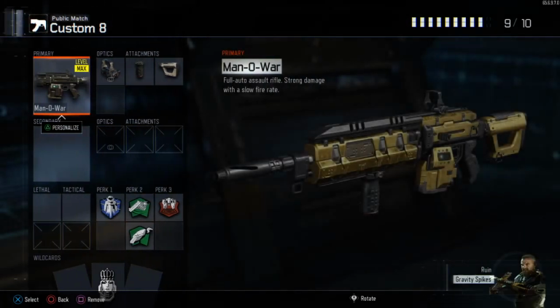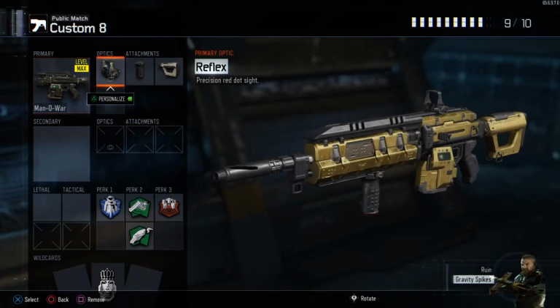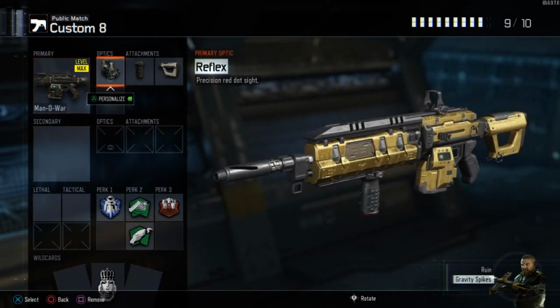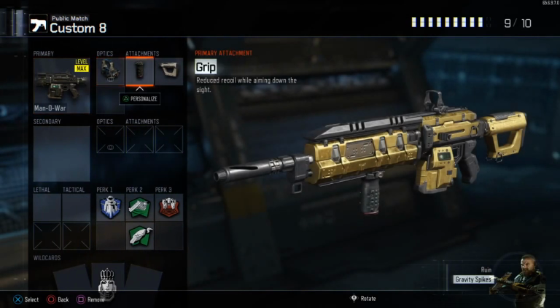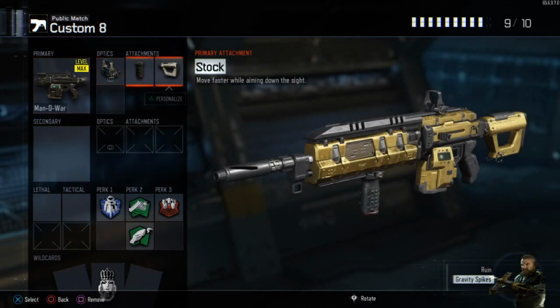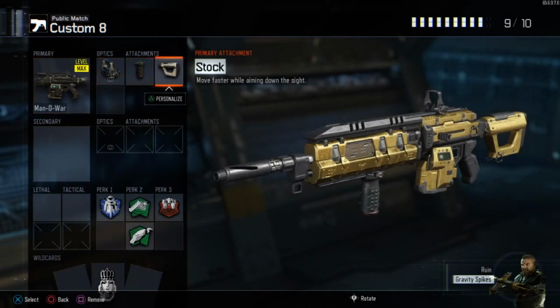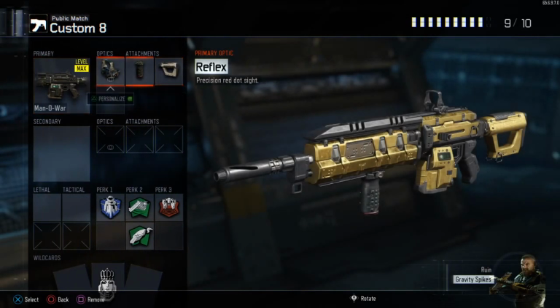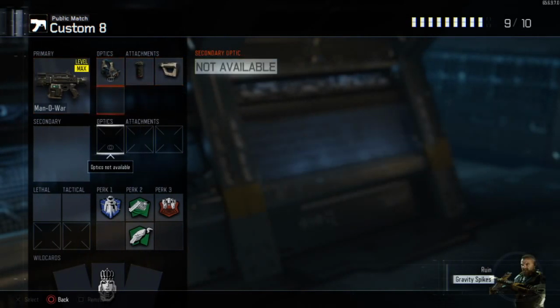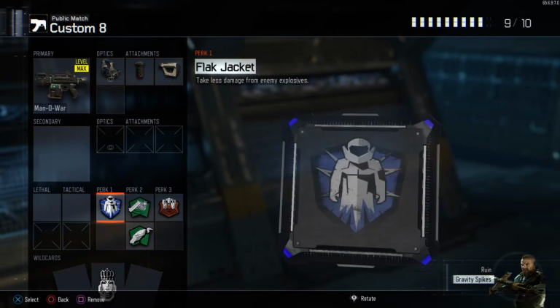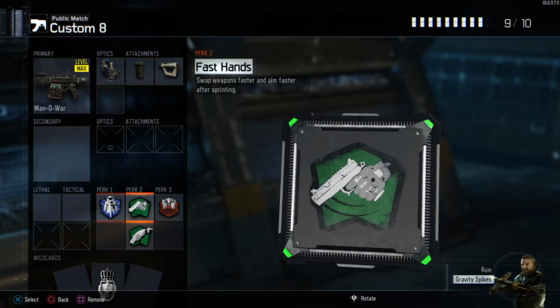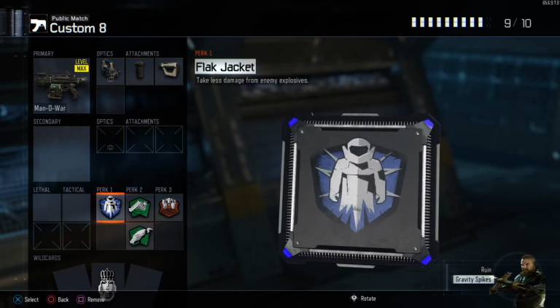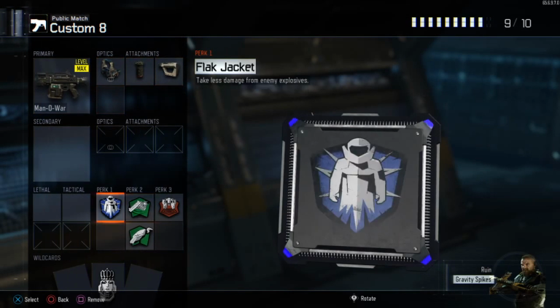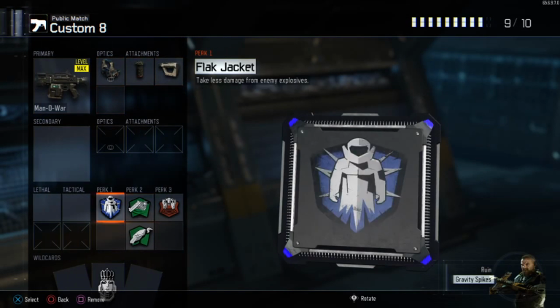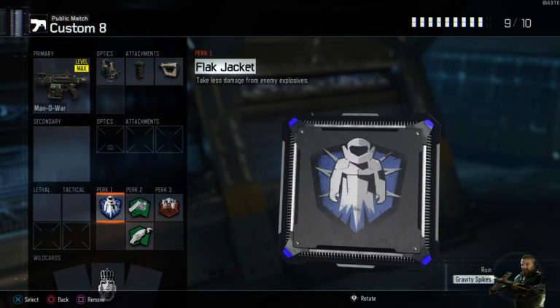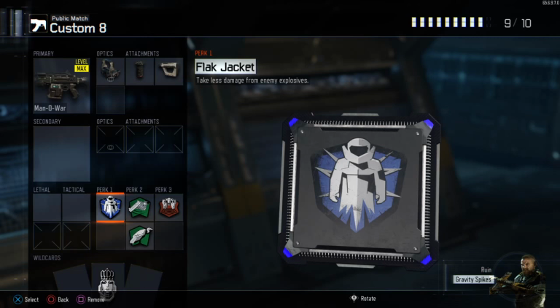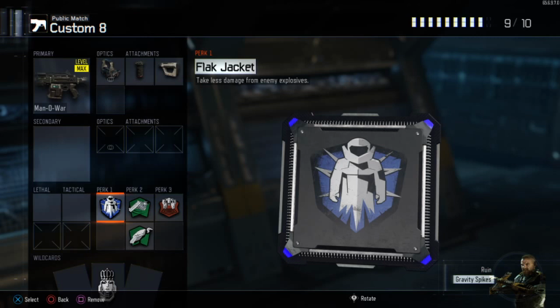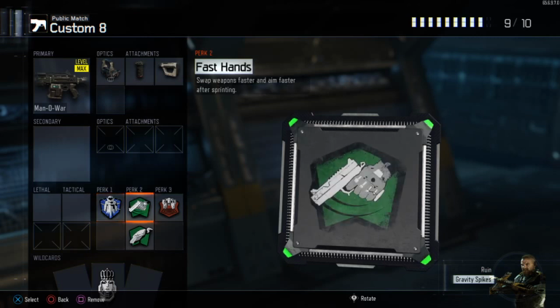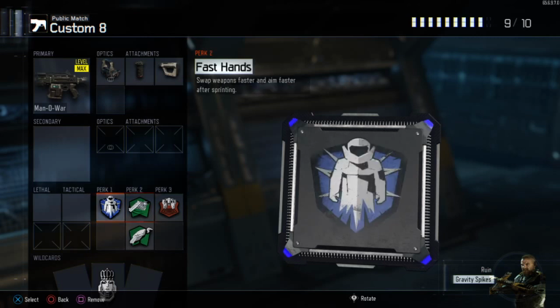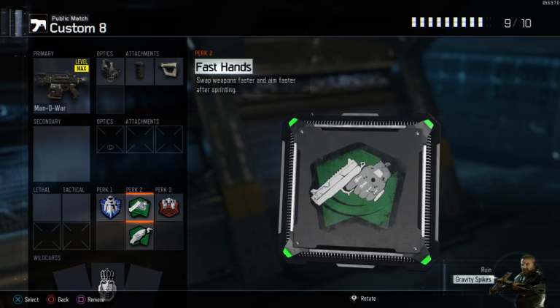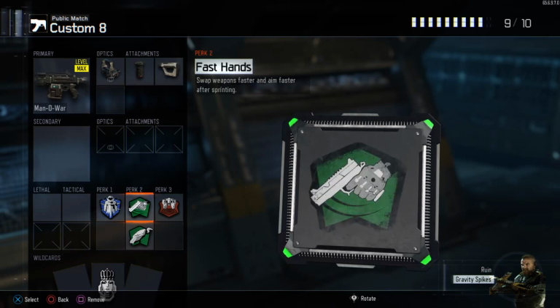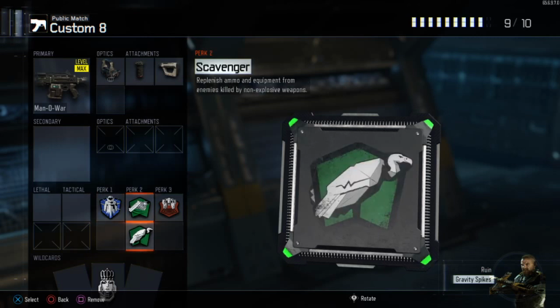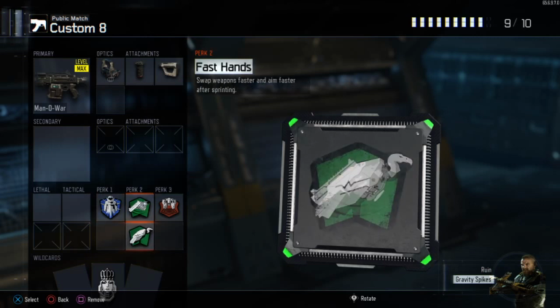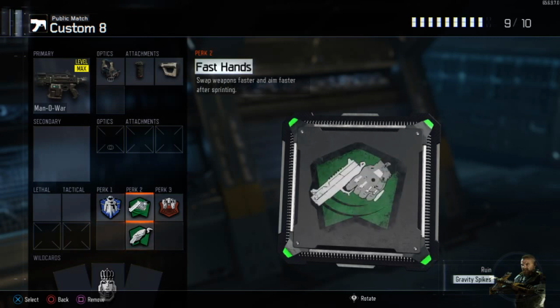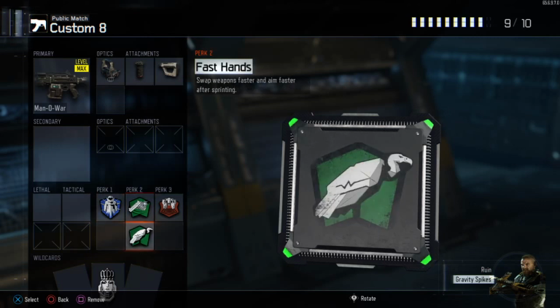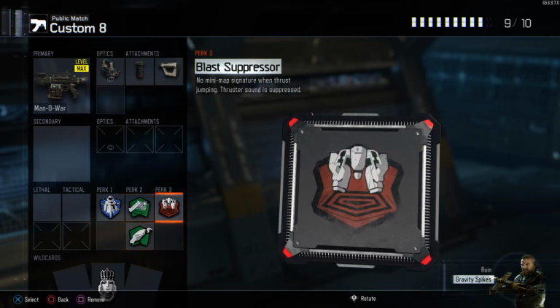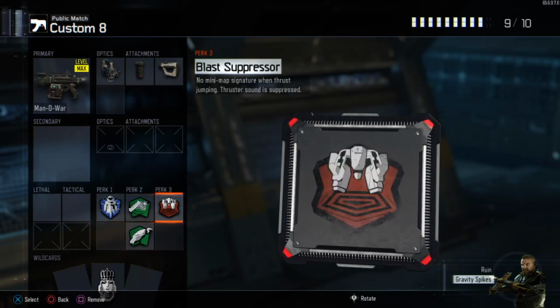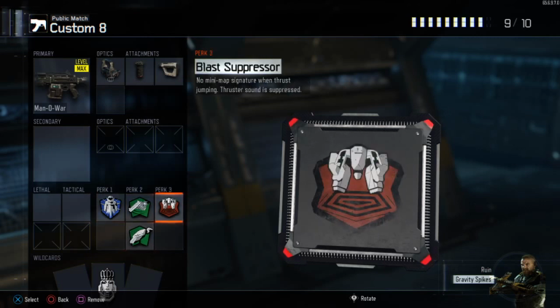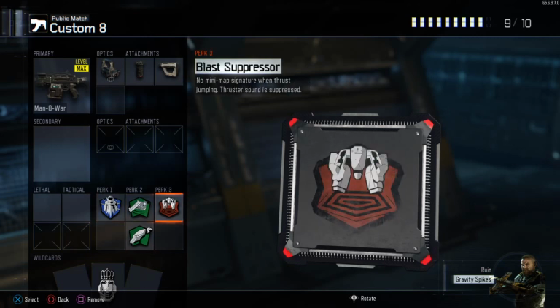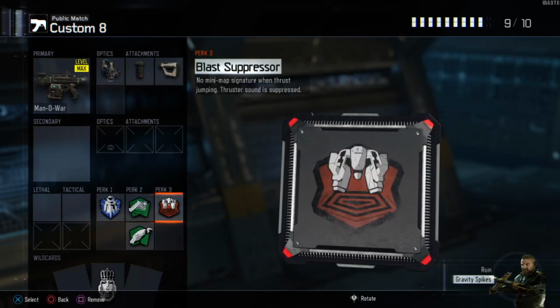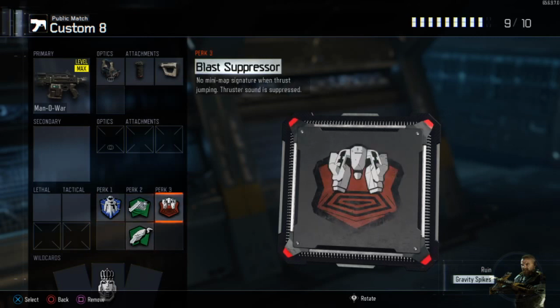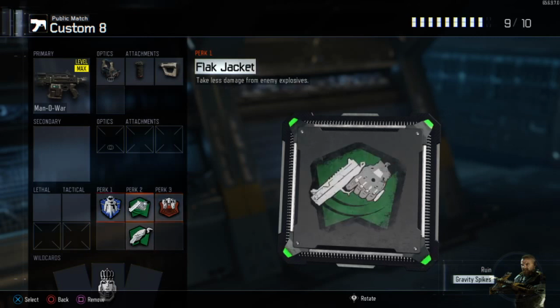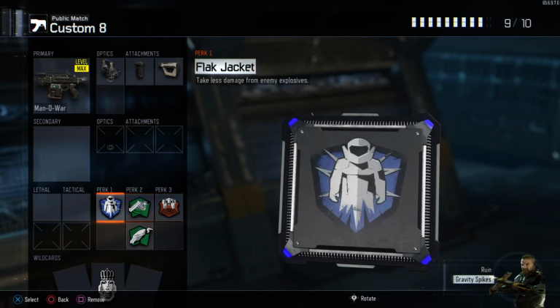Manowar with Reflex, Grip, Stock. Perk 1 Flak Jacket, Perk 2 Fast Hands Scavenger, Perk 3 Blast Suppressor.